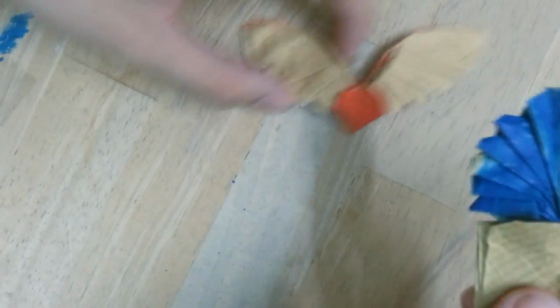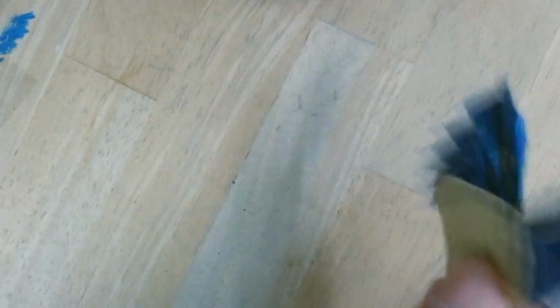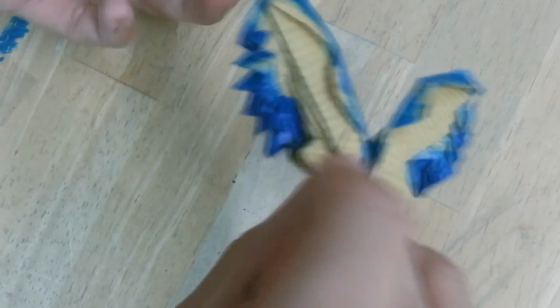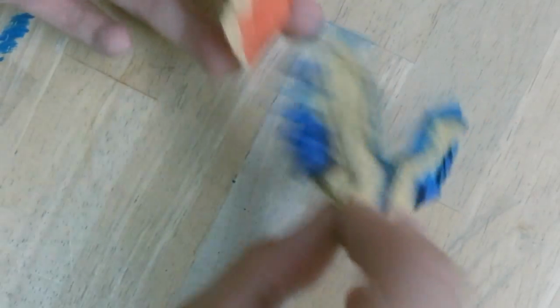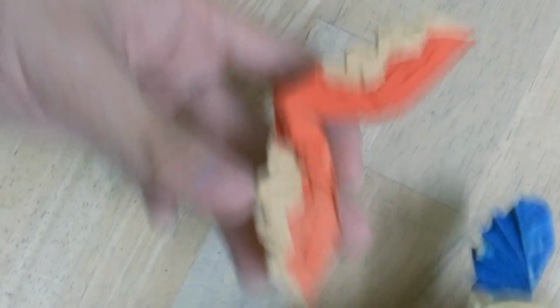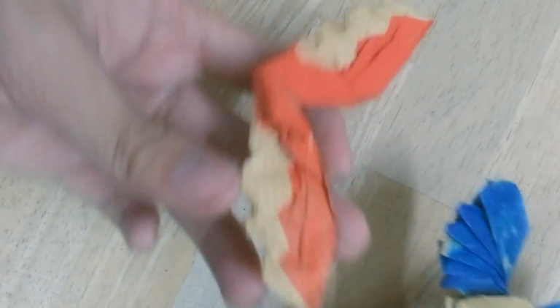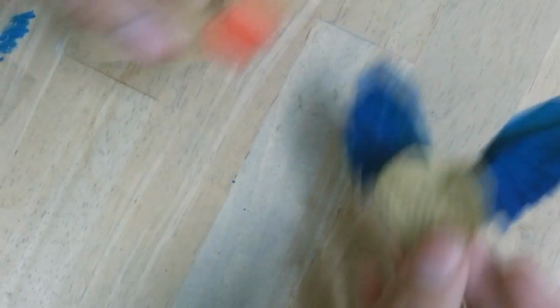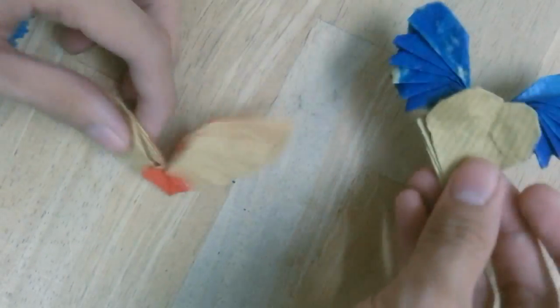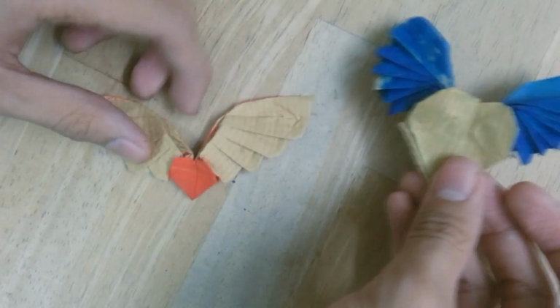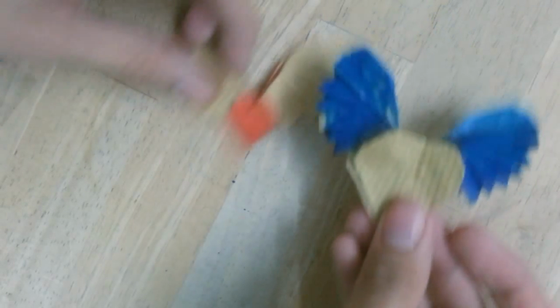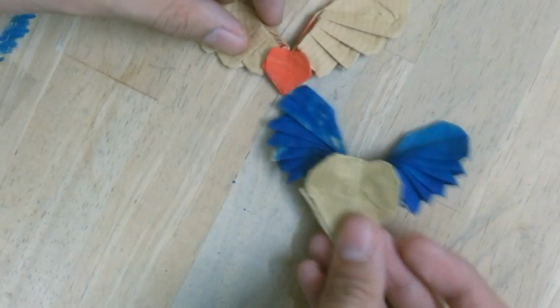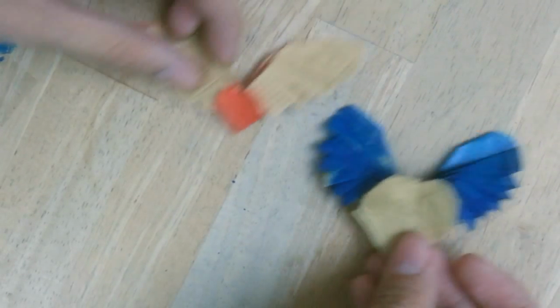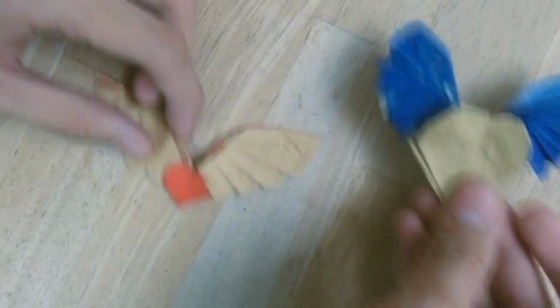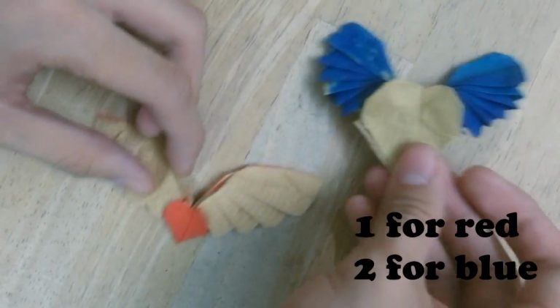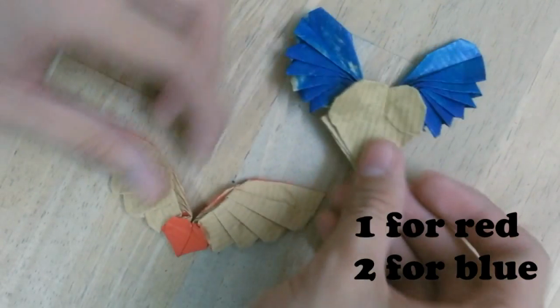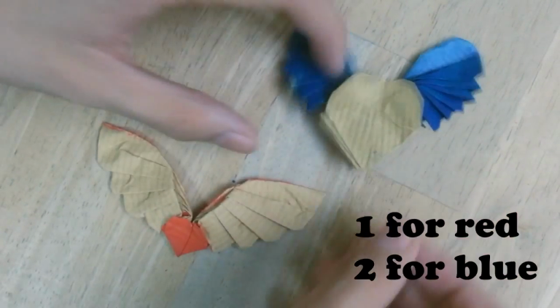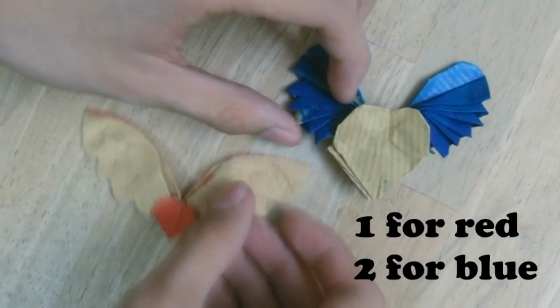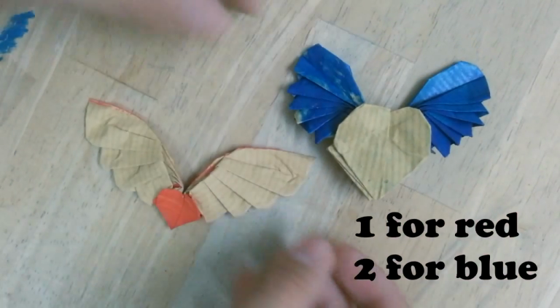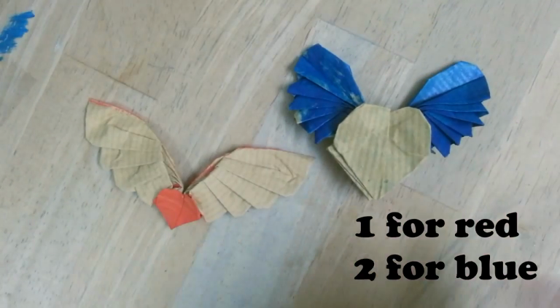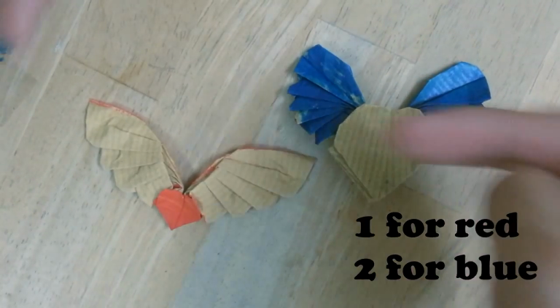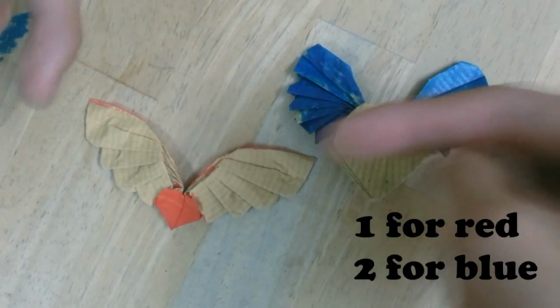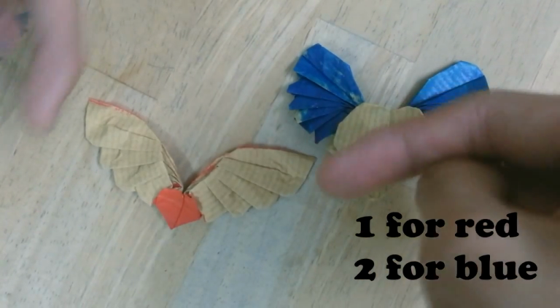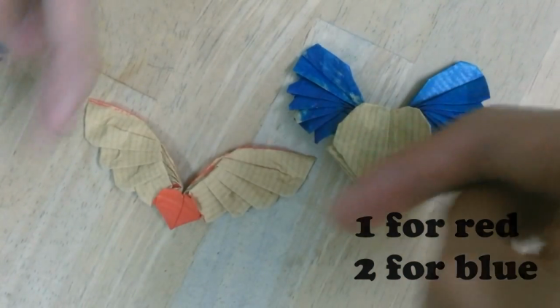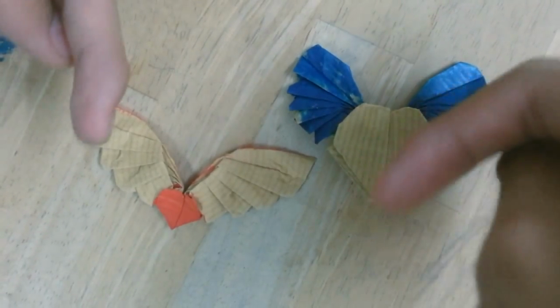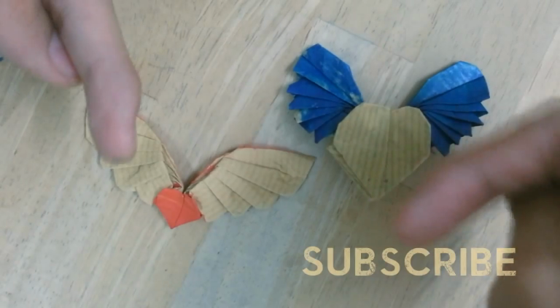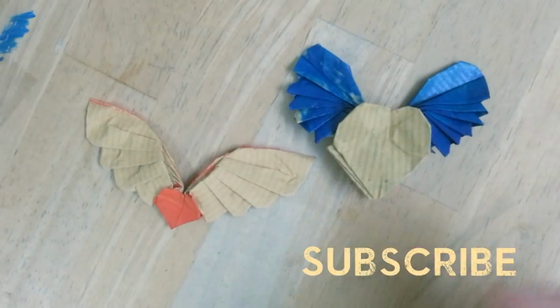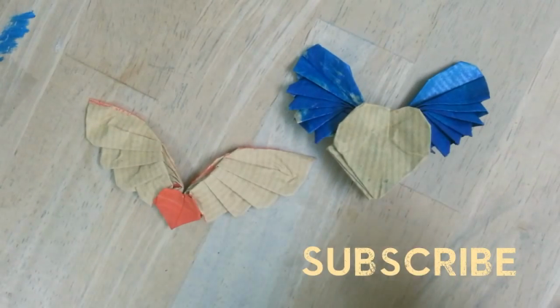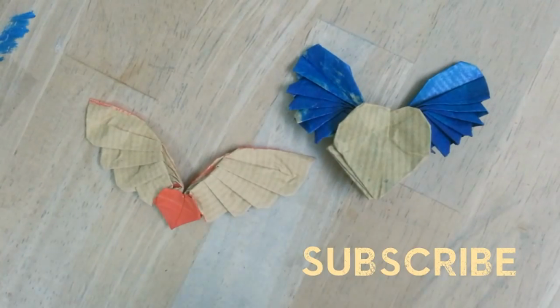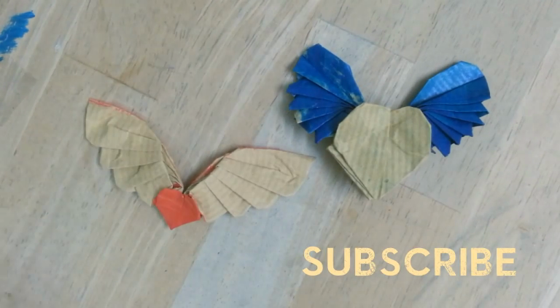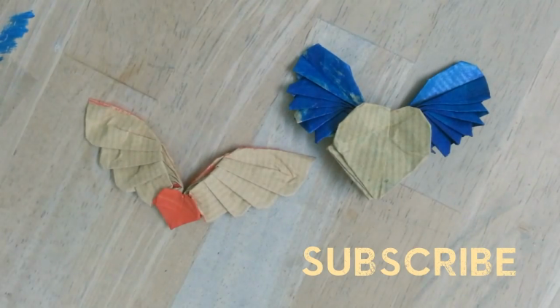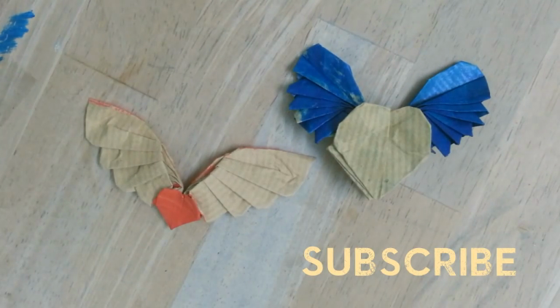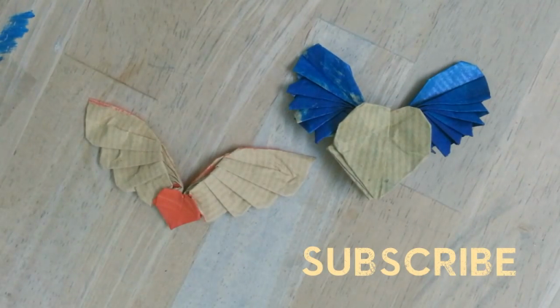Please let me know what you think of these models — which one do you like? Leave a comment down in the comment section. Thank you for watching.